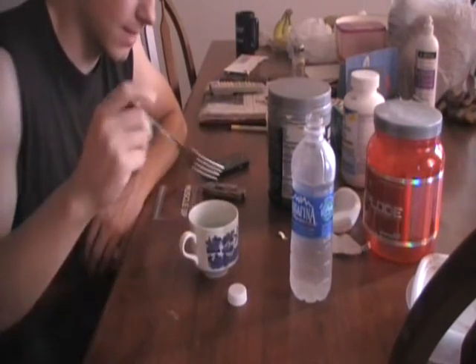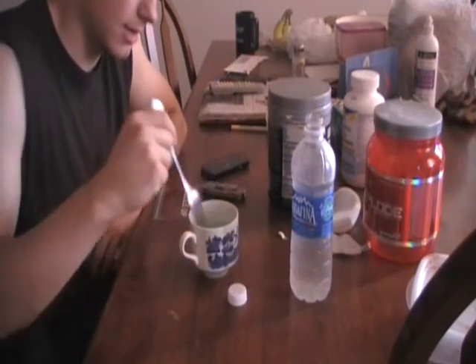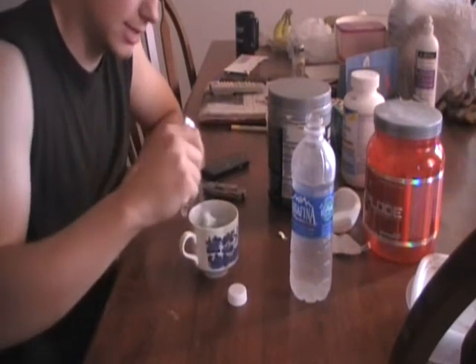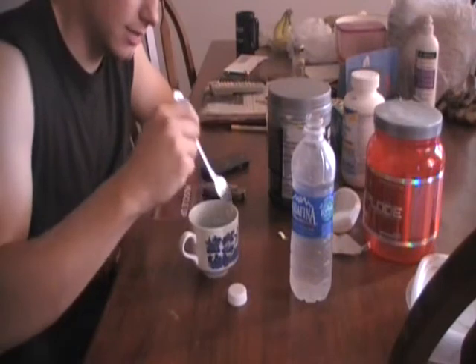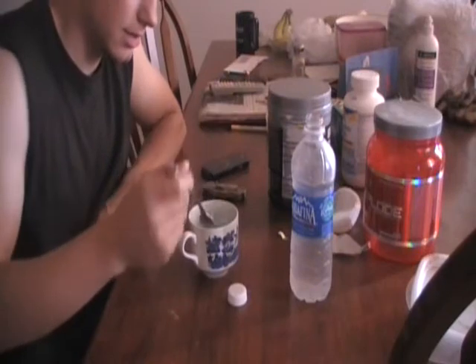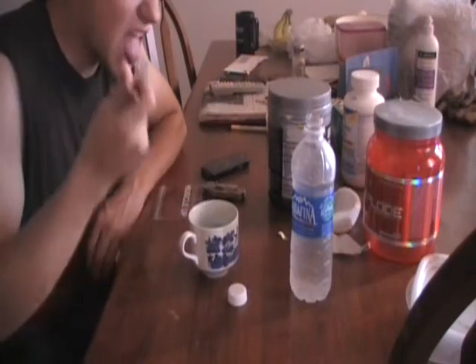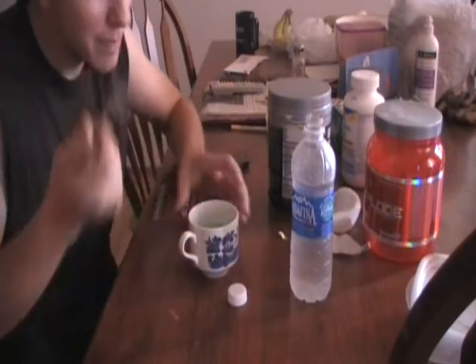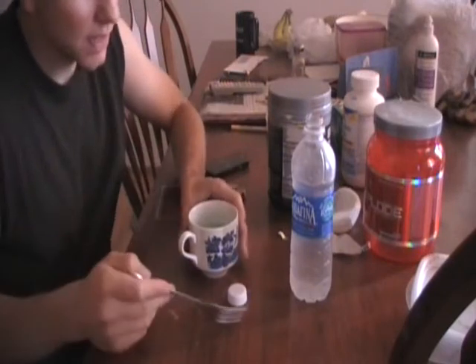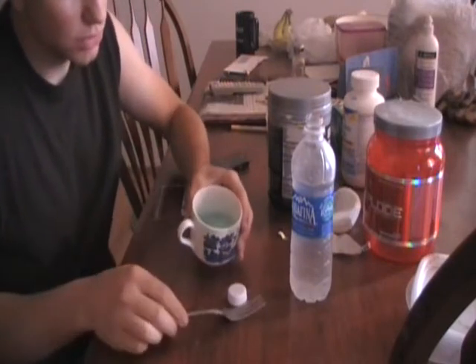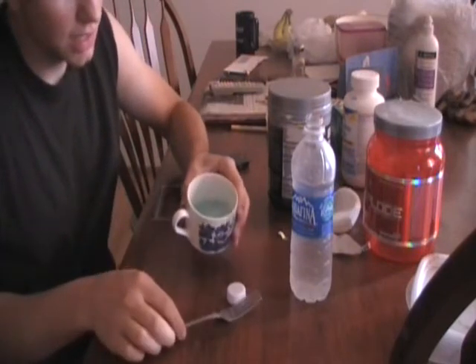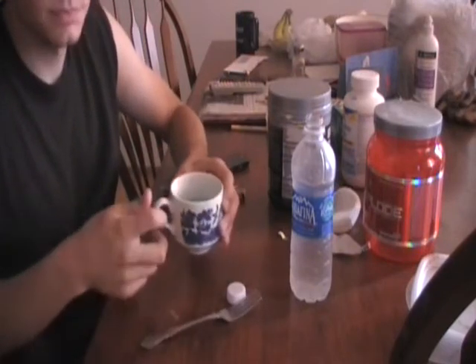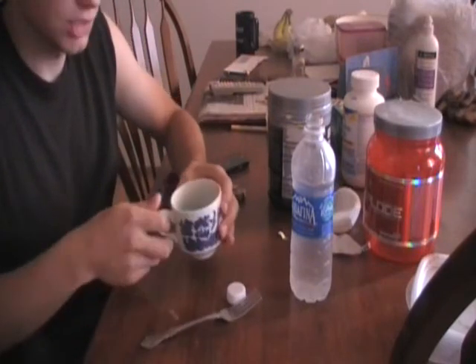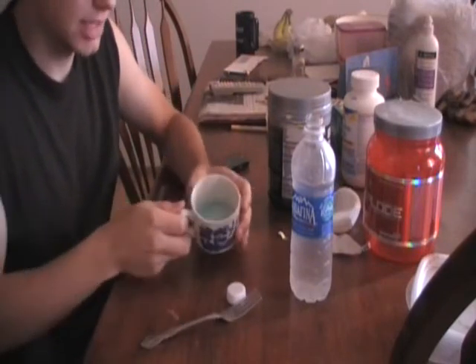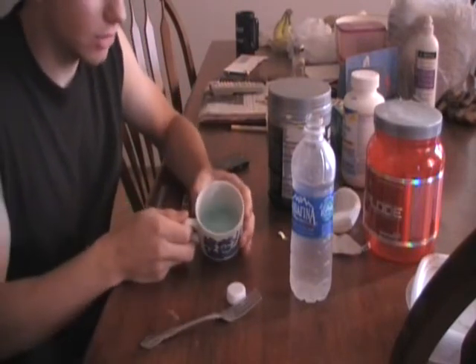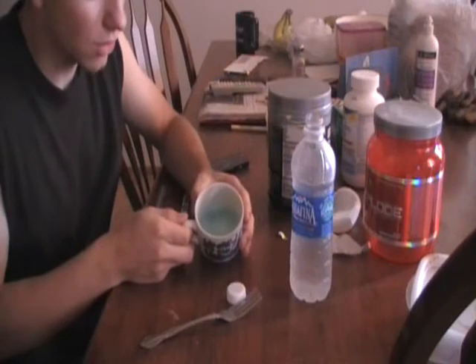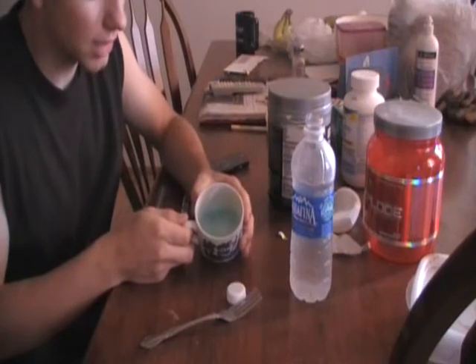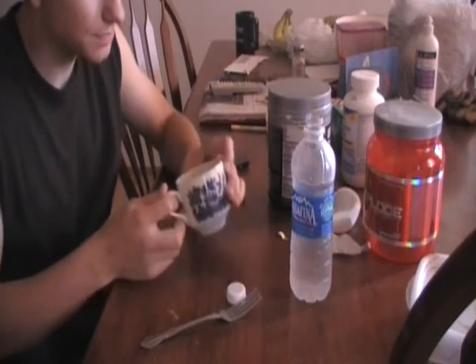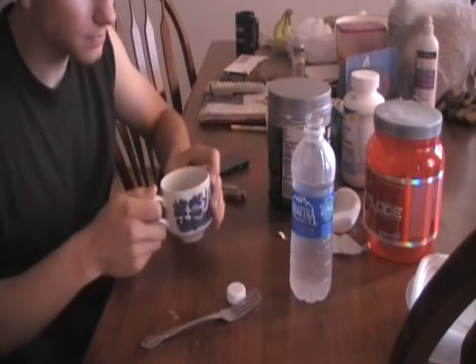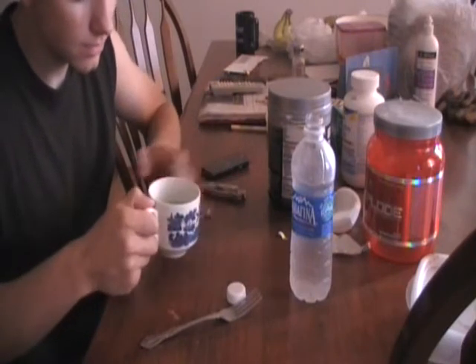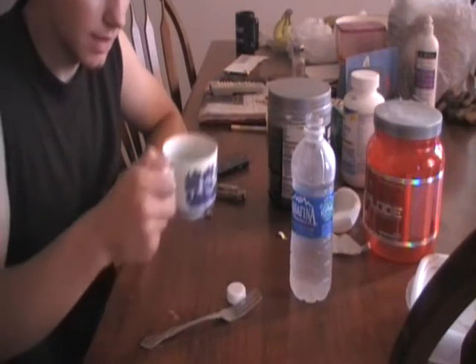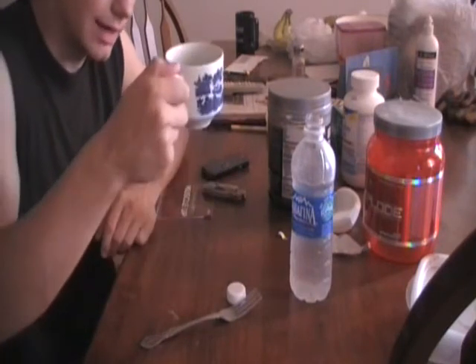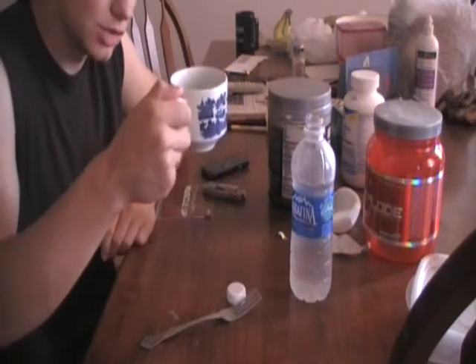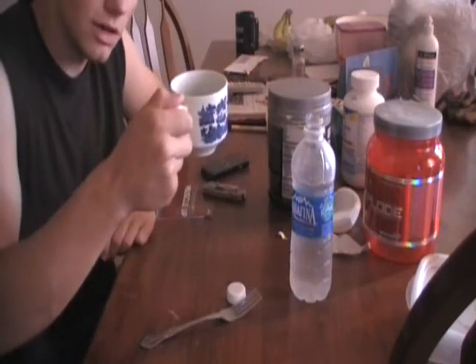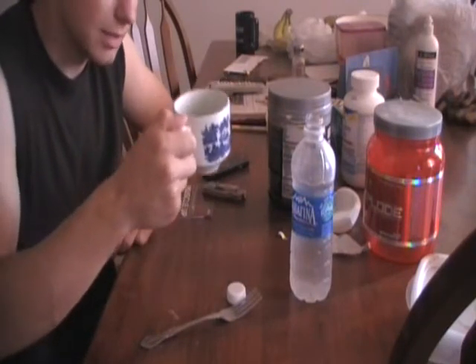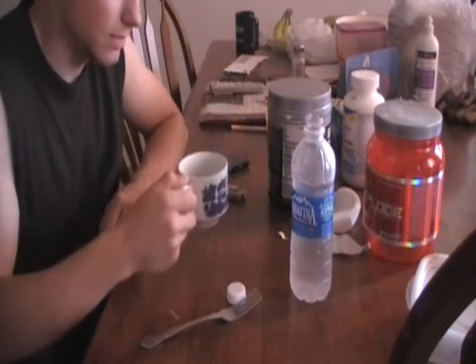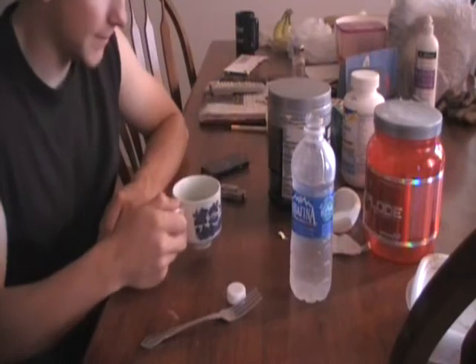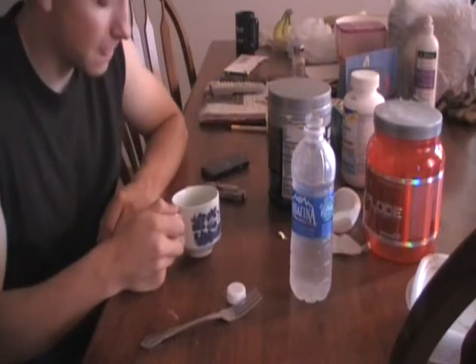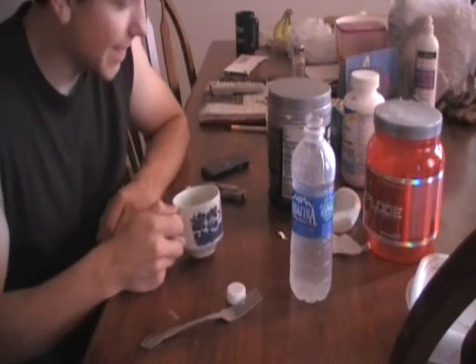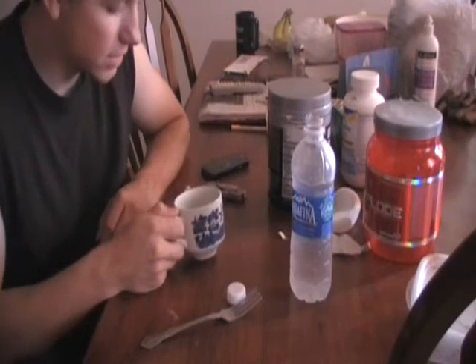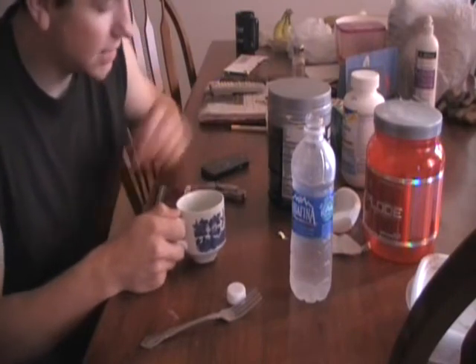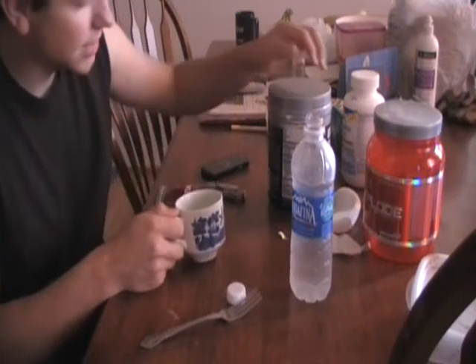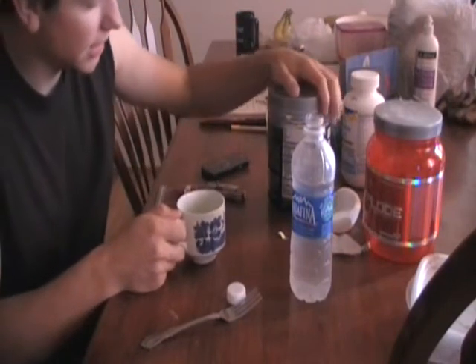I let it sit and the foam went down. As you can see, I don't have a whole lot of water in there — about half of a small coffee cup full. We're going to try it and see what it tastes like.